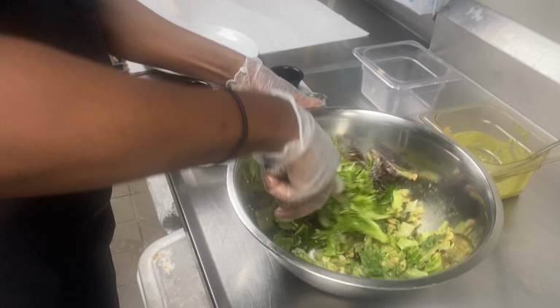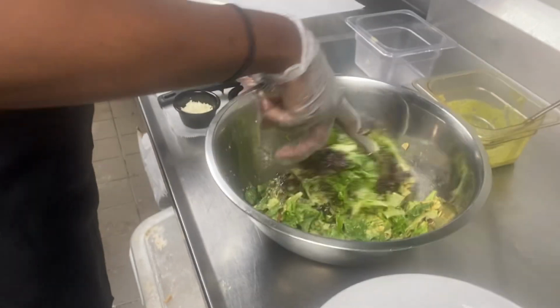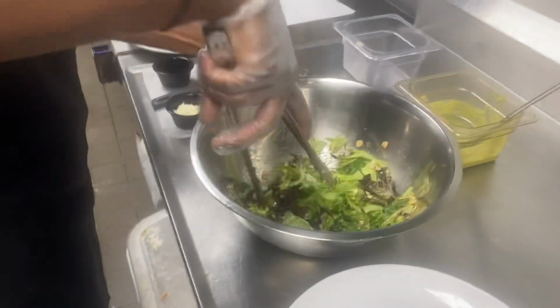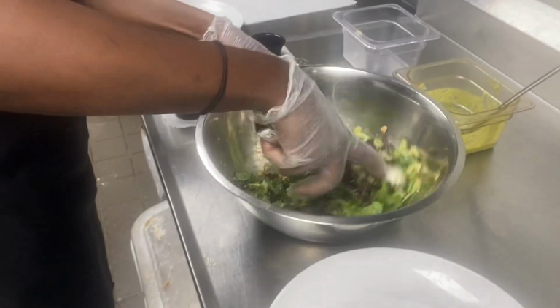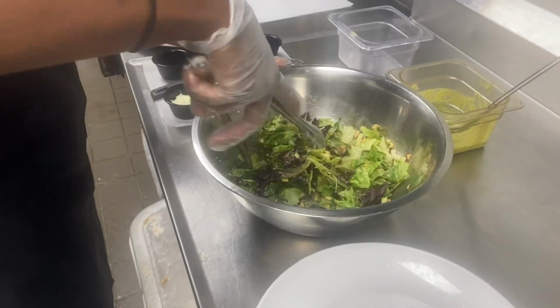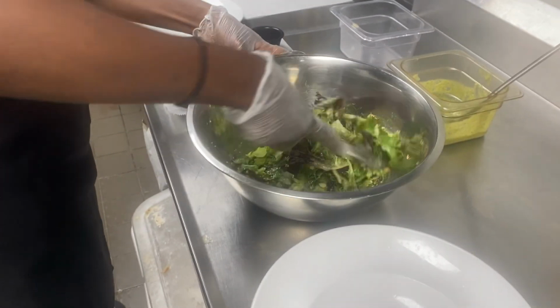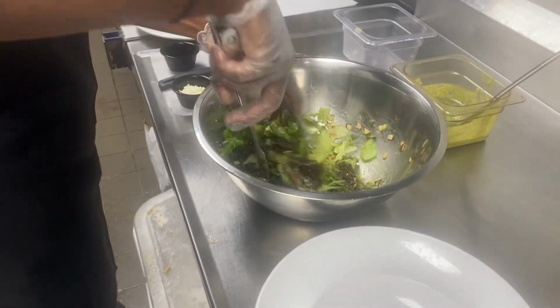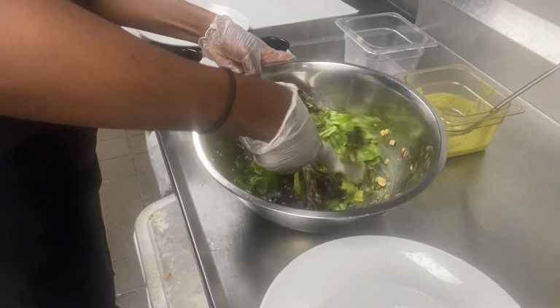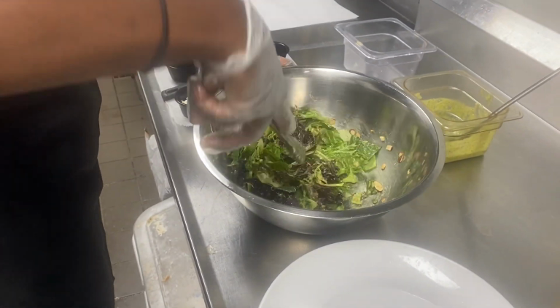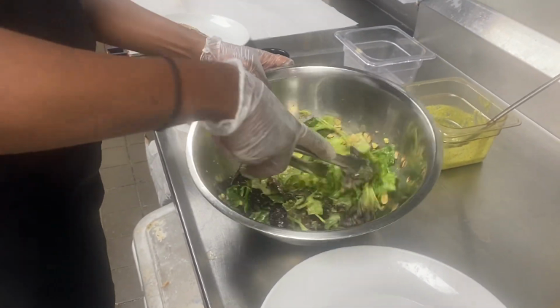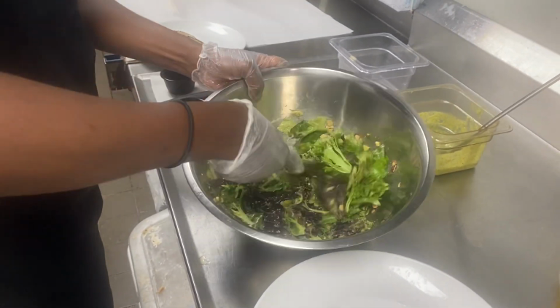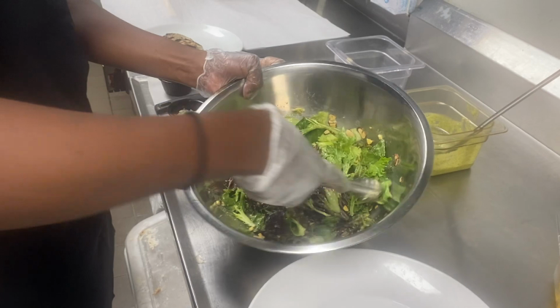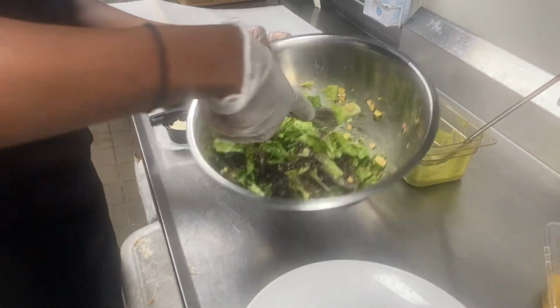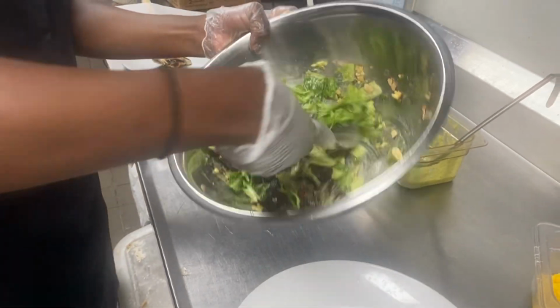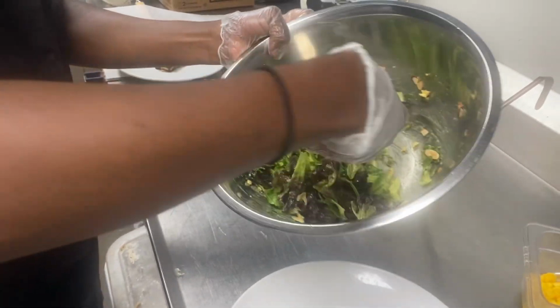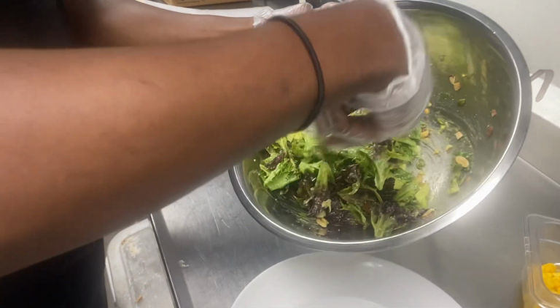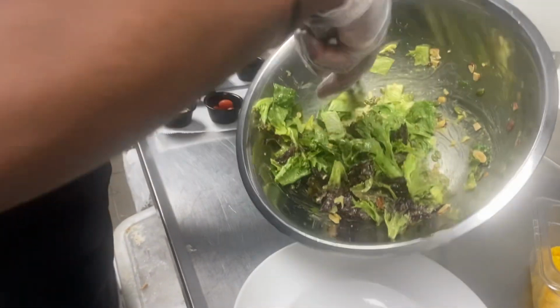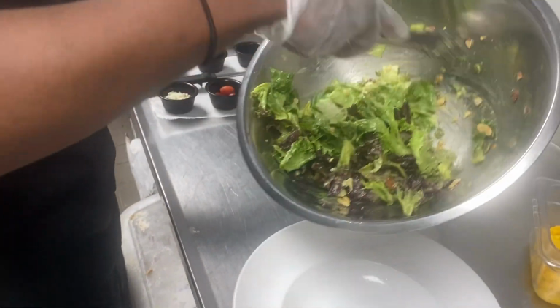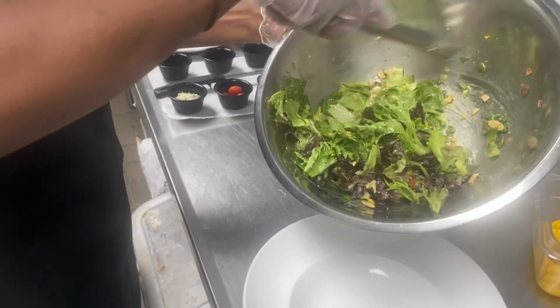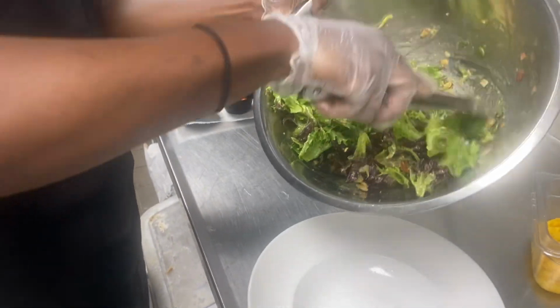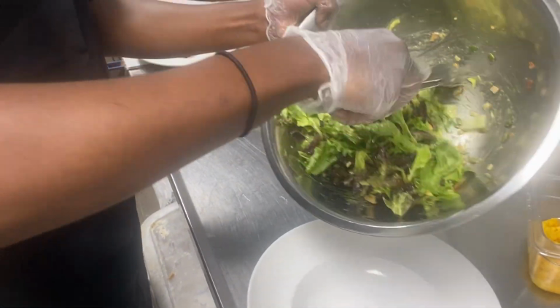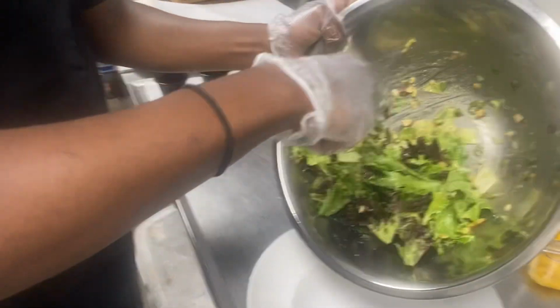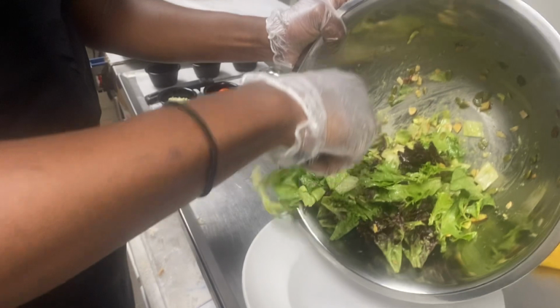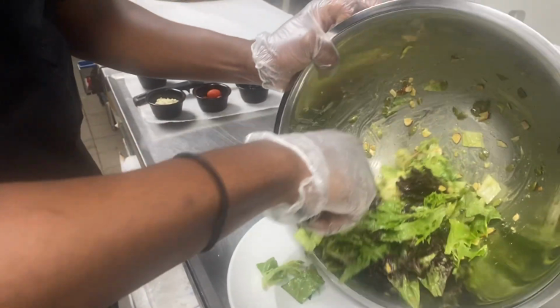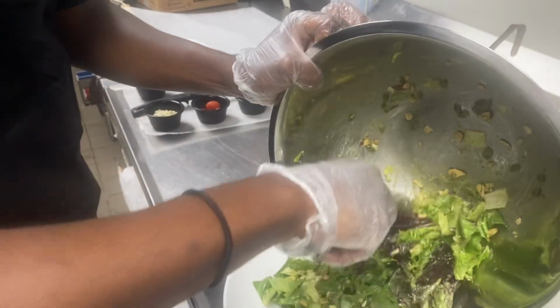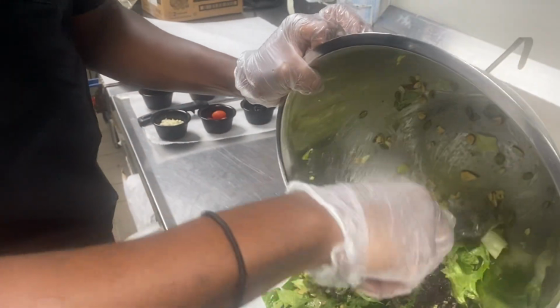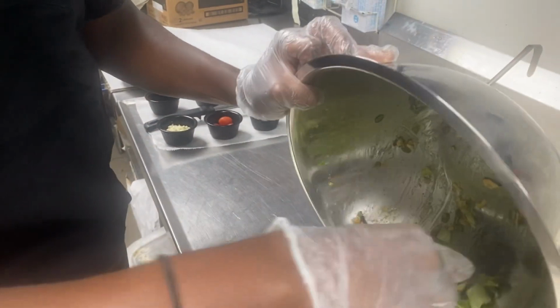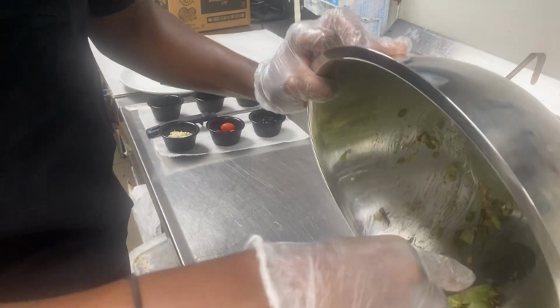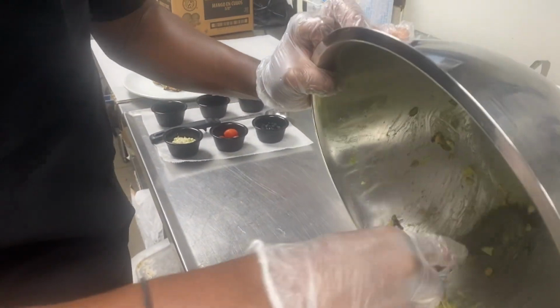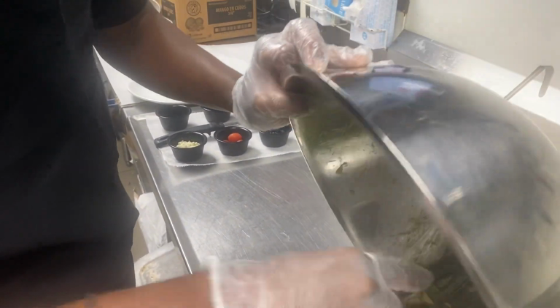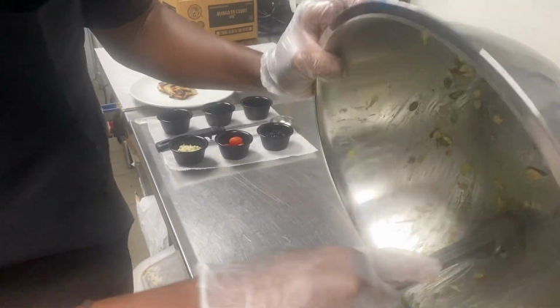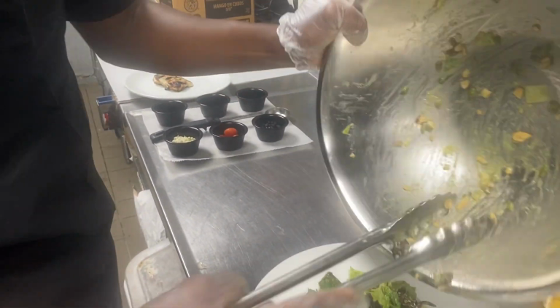Once we get it well mixed we're going to tip it into the salad bowl, just like we do, and we're going to make sure it's nice and high. We don't want a flat salad, so mound it up in the middle and make sure we get all those nuts out of there.